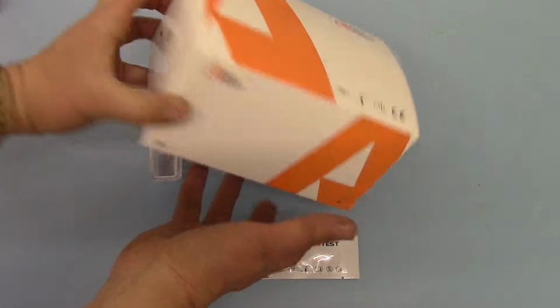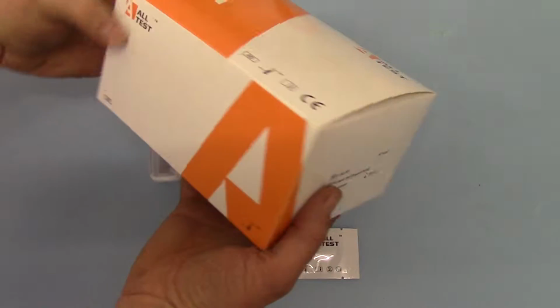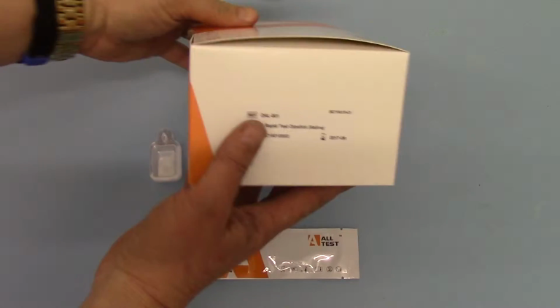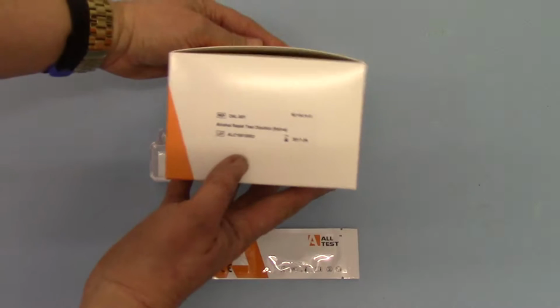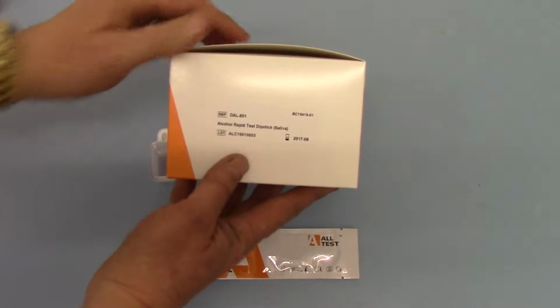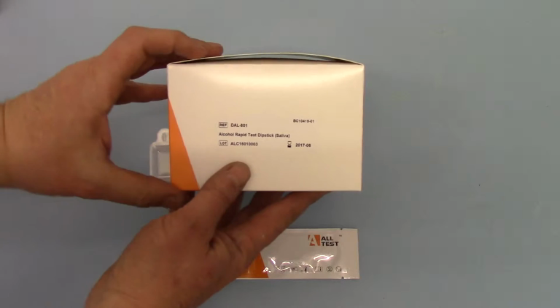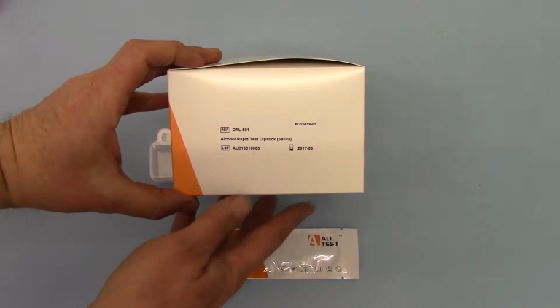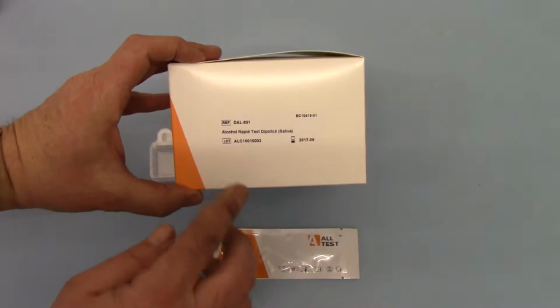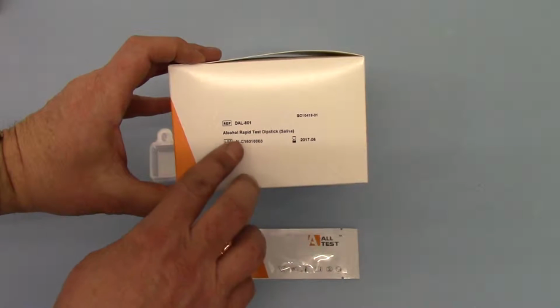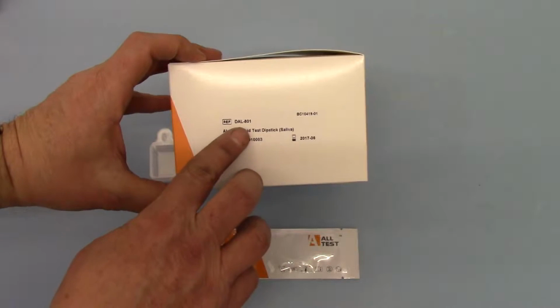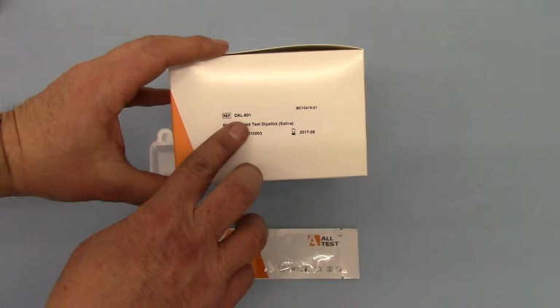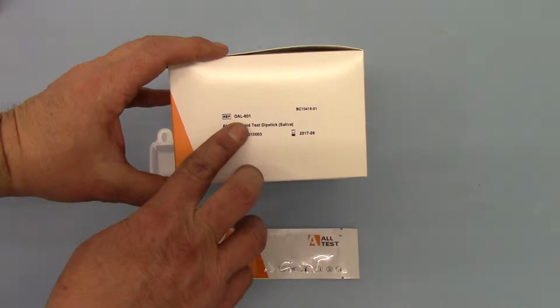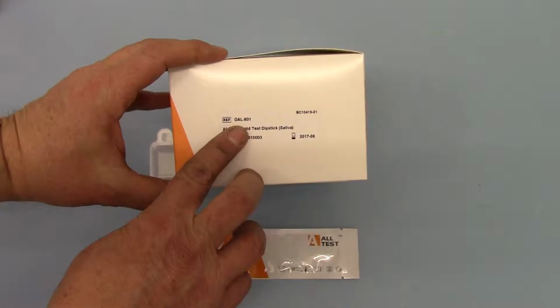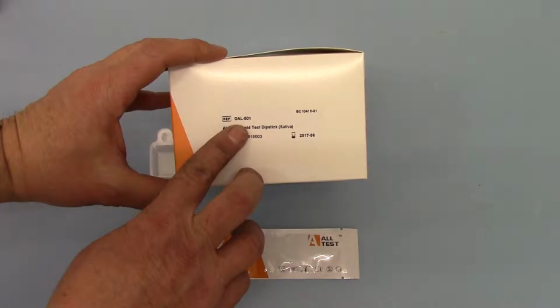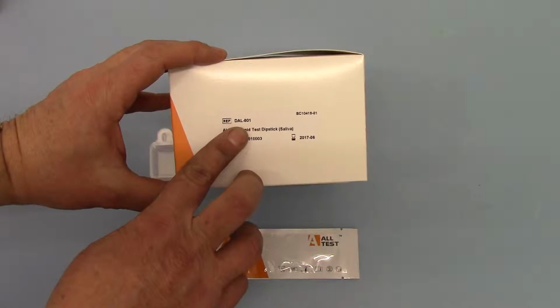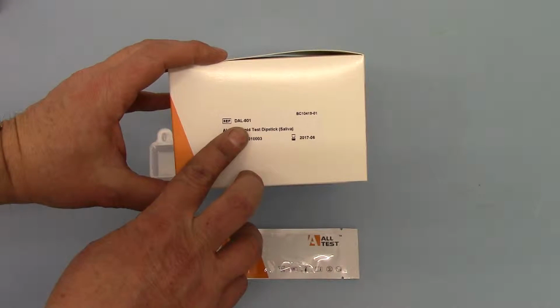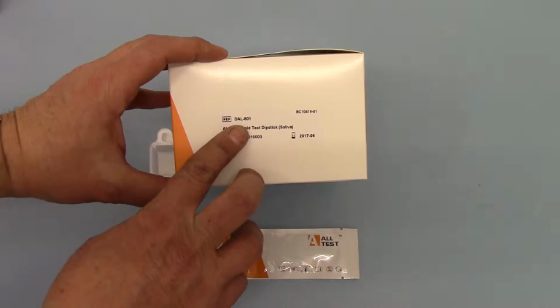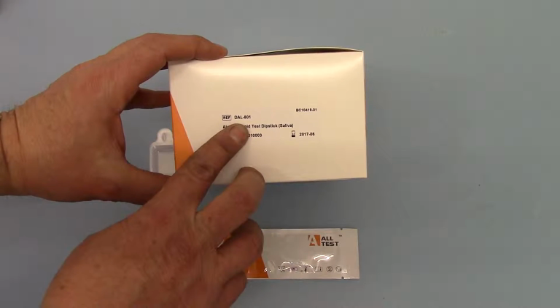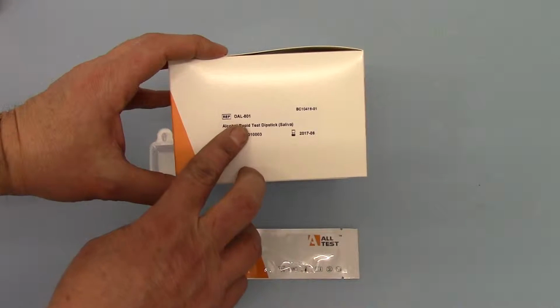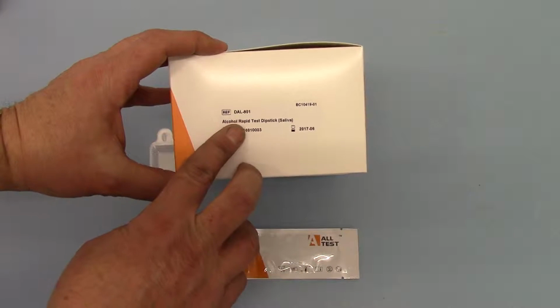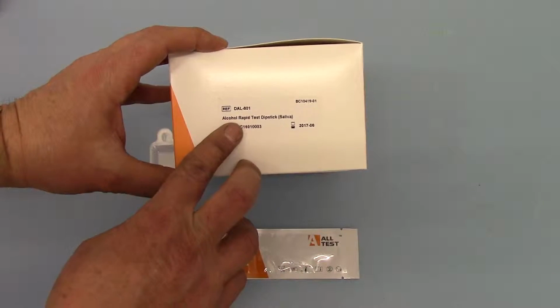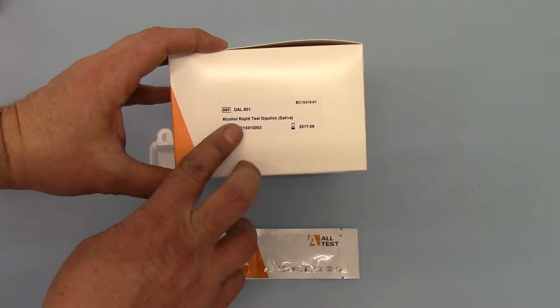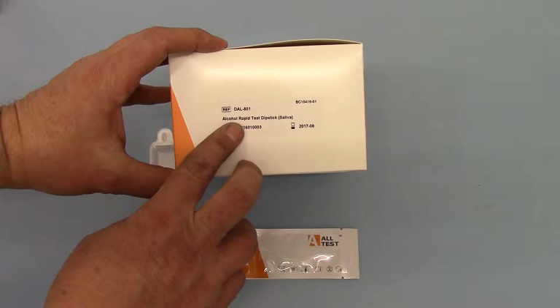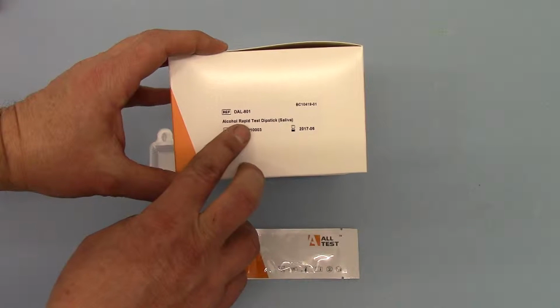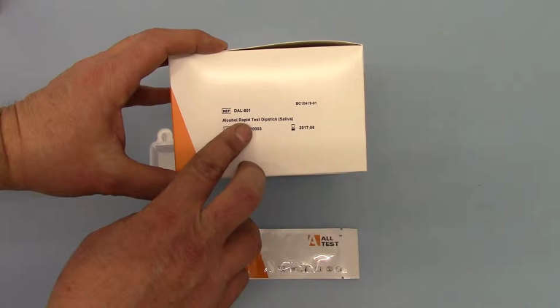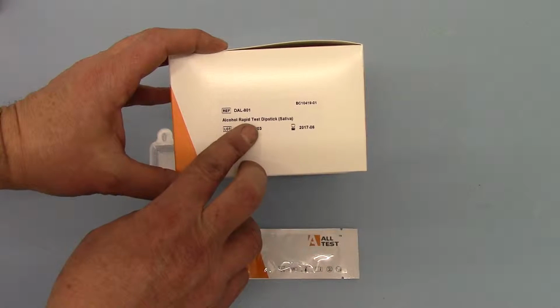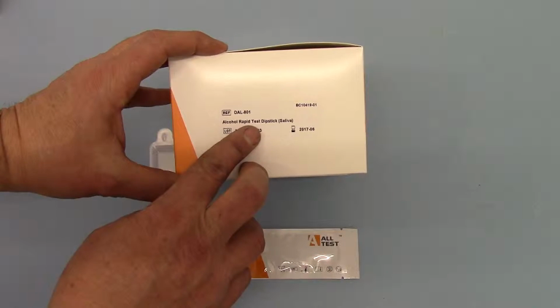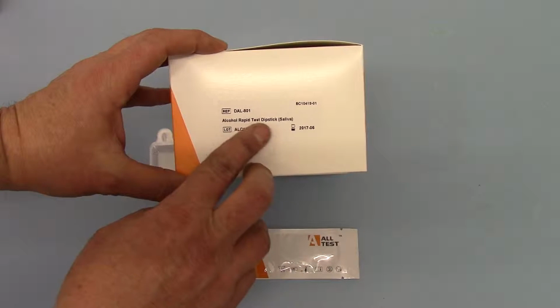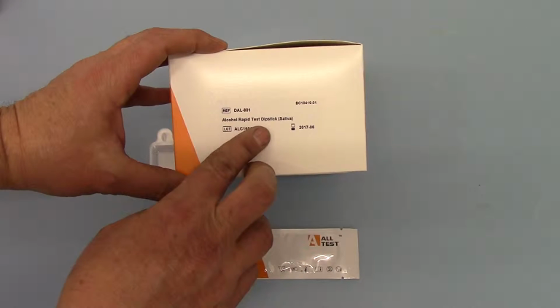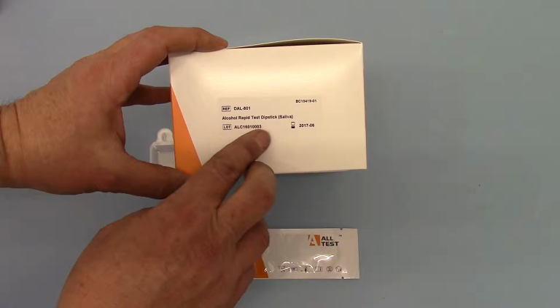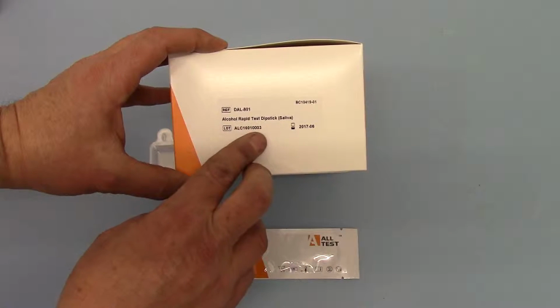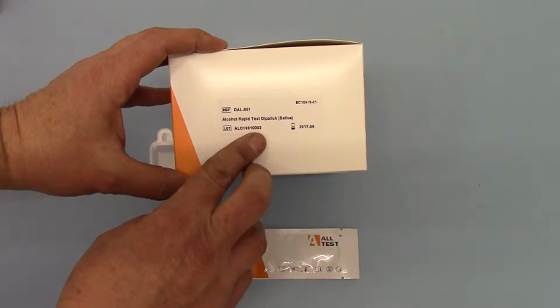If we just rotate round to the end panel, you can see the code for this is DAL801. This is an alcohol rapid test dipstick for saliva.